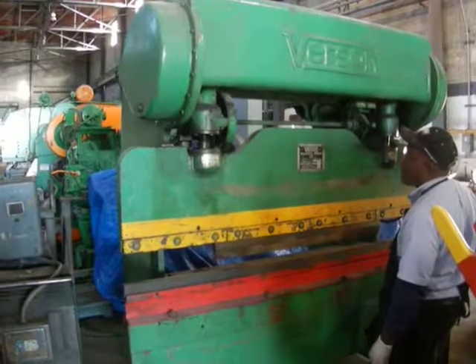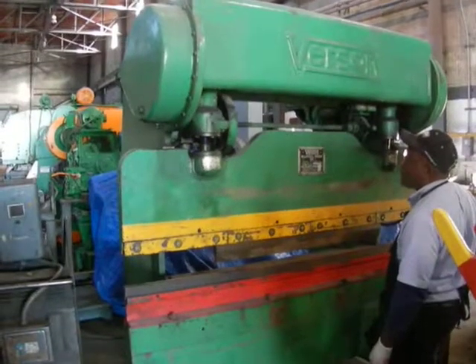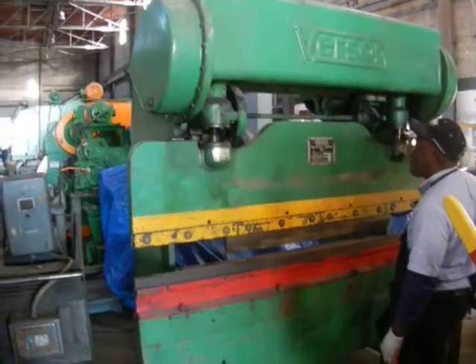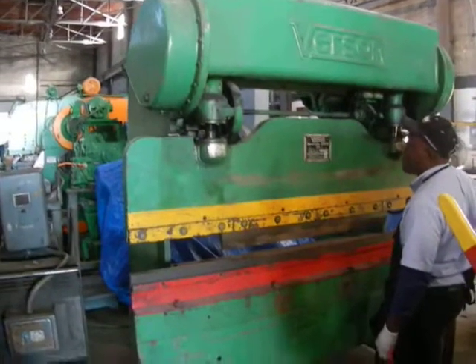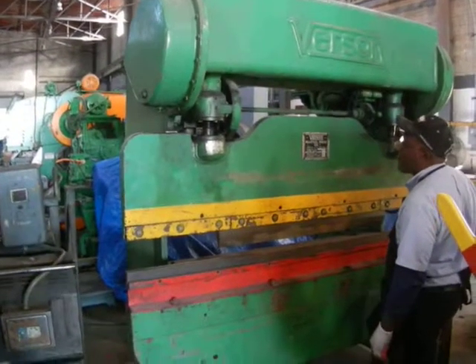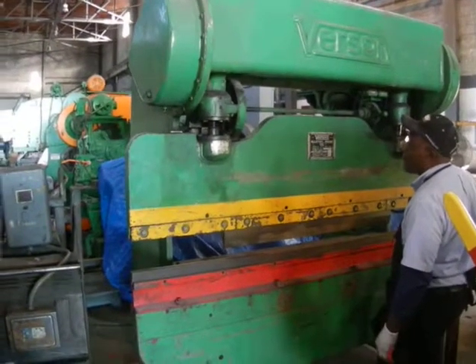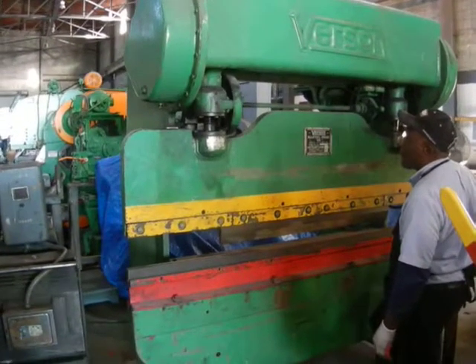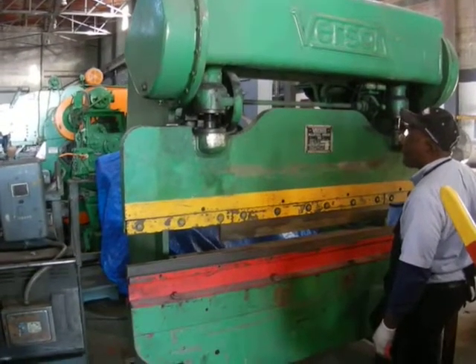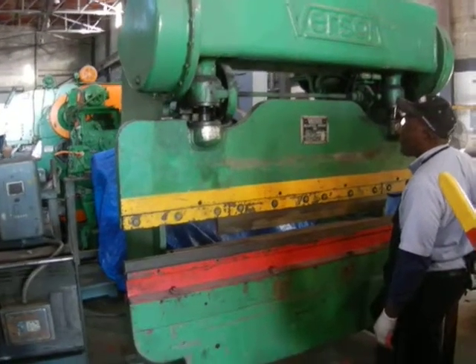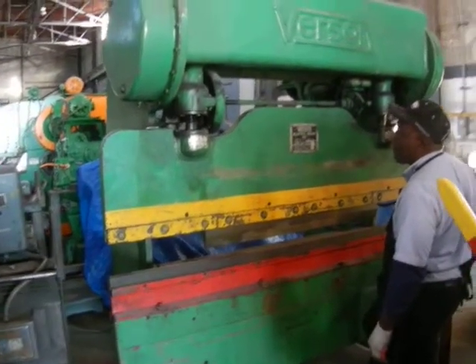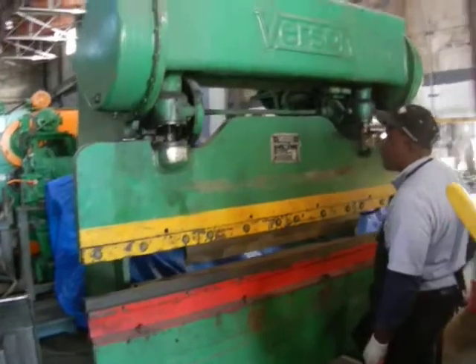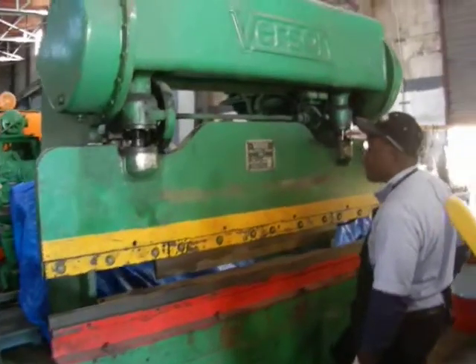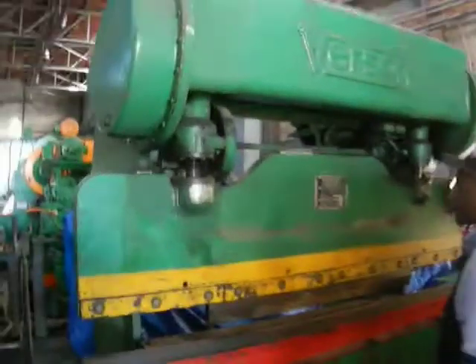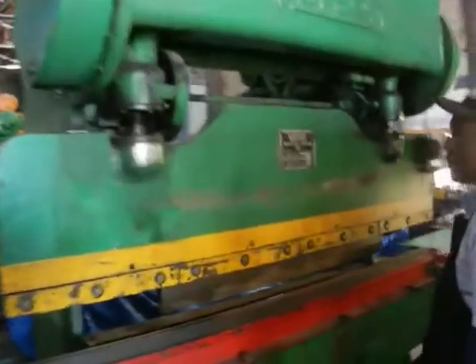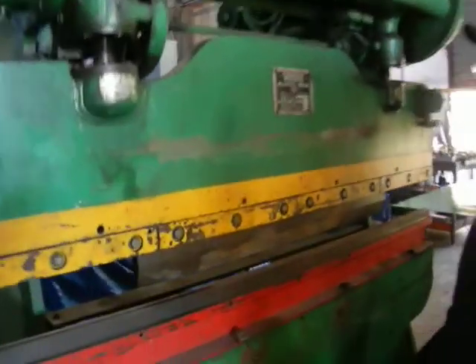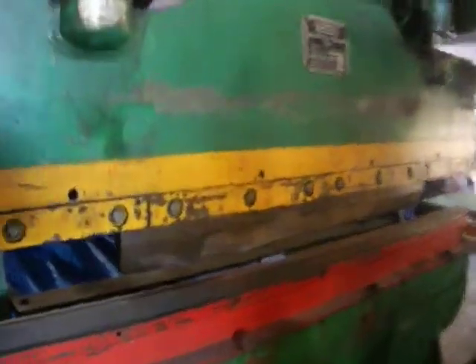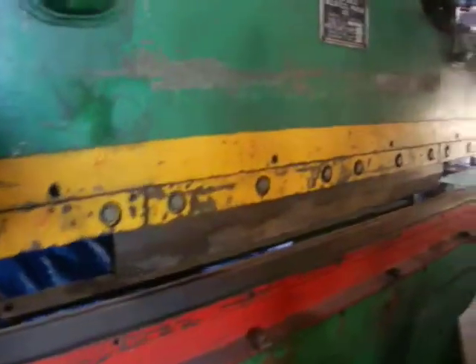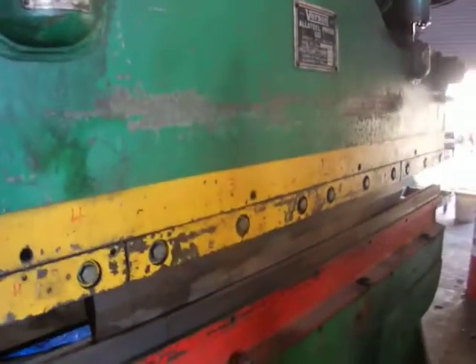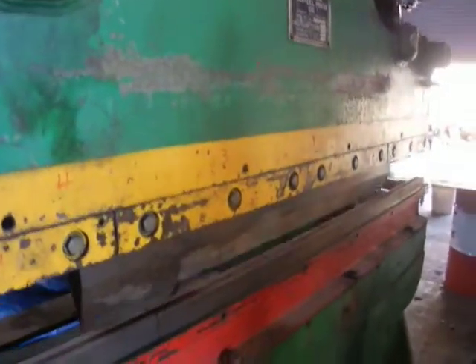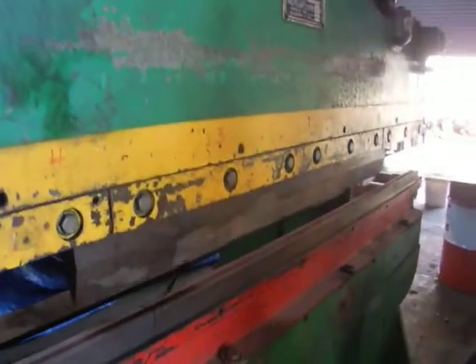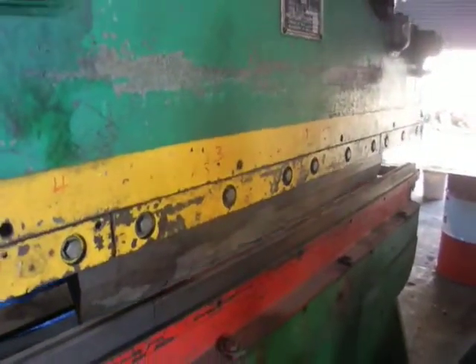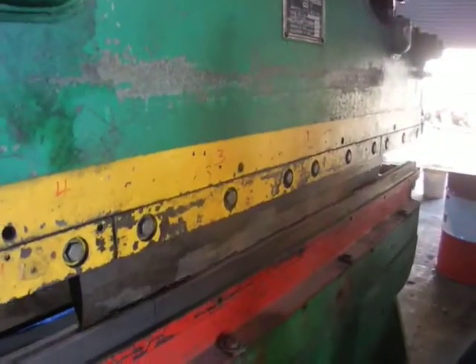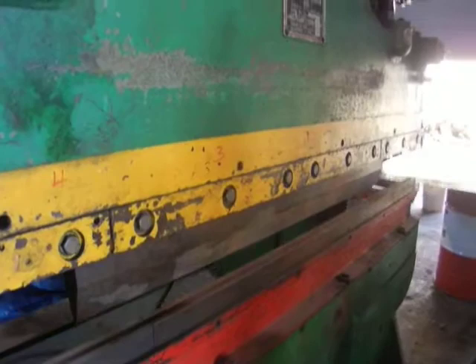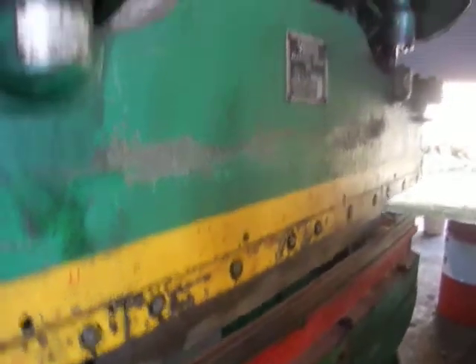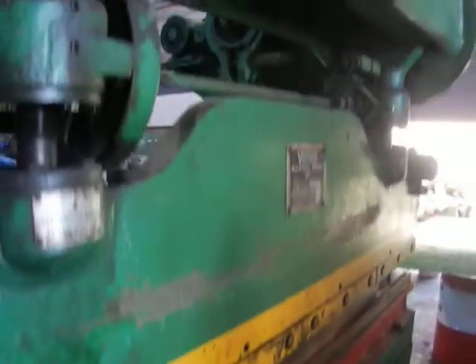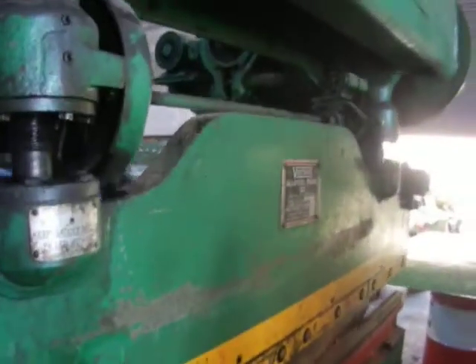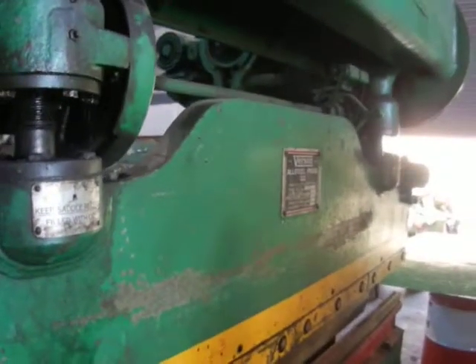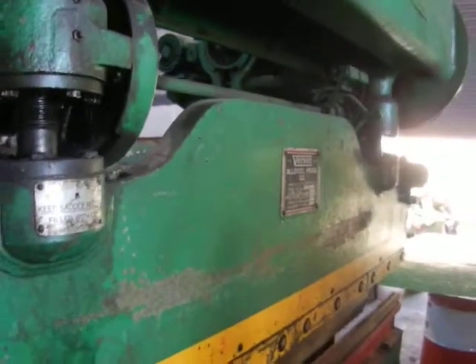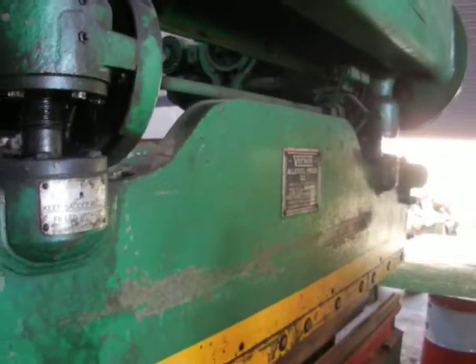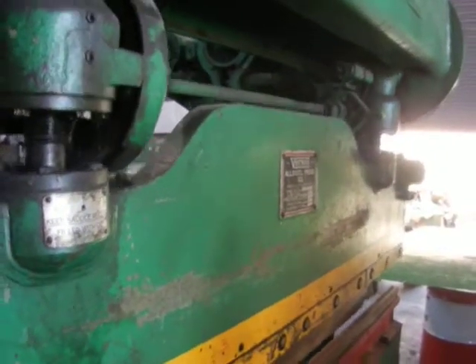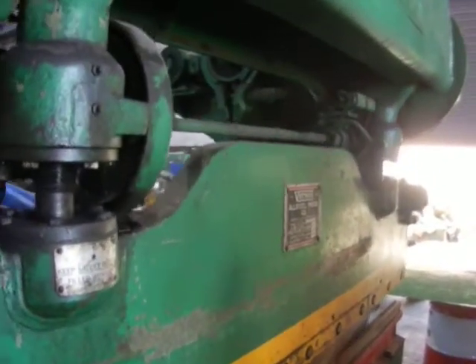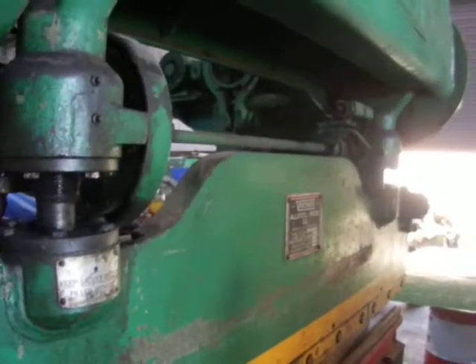All right, here we got the seven-foot Verson 75-ton. Beautiful, super quiet machine.